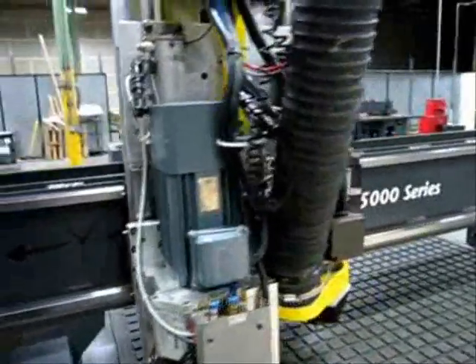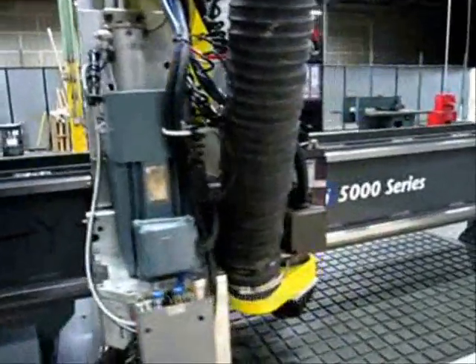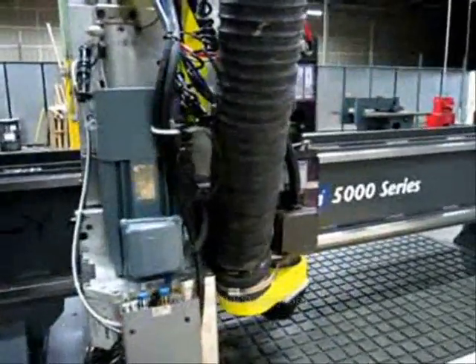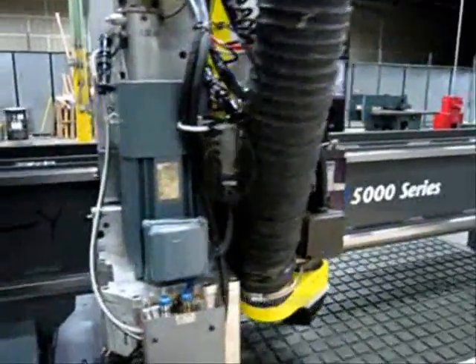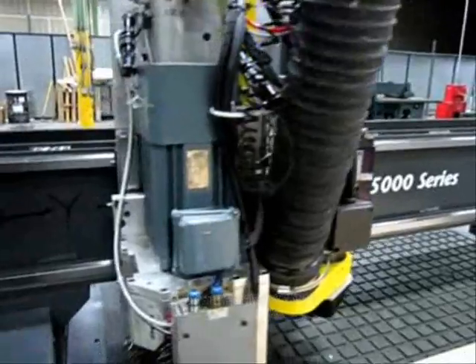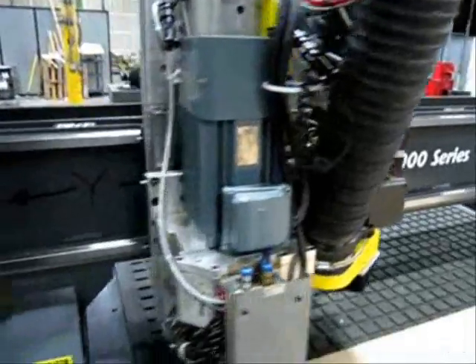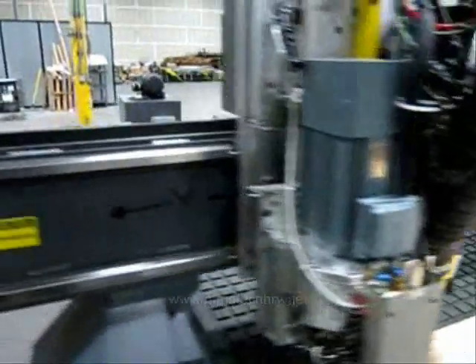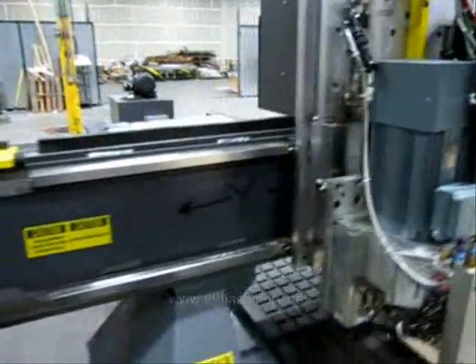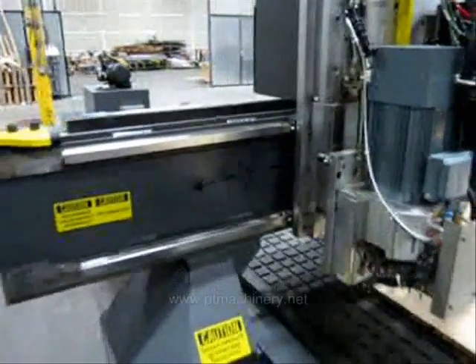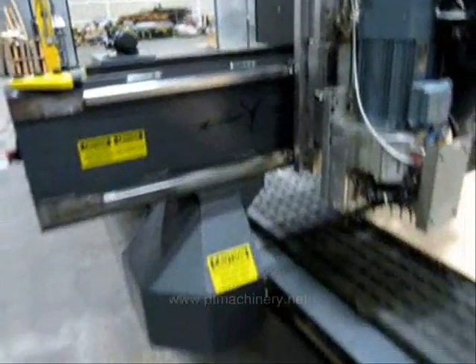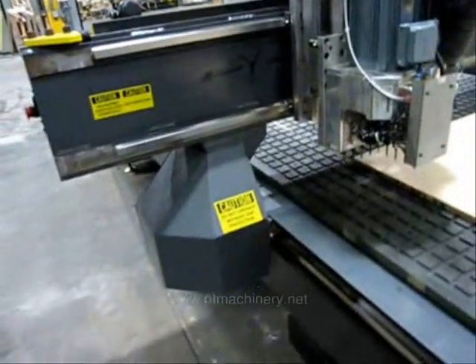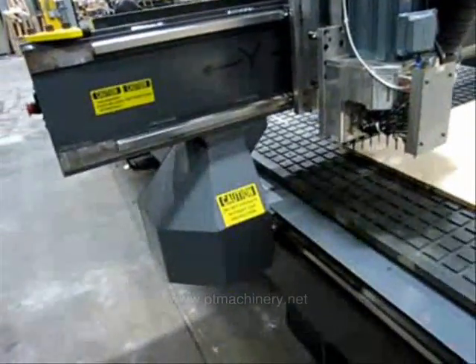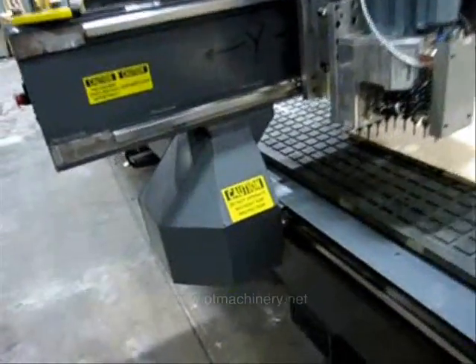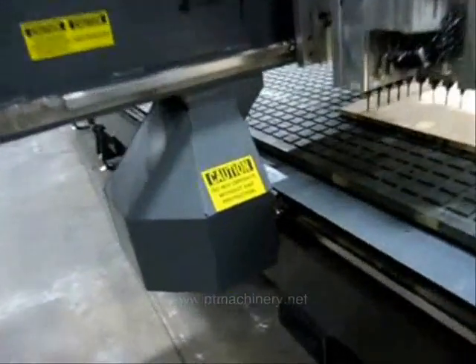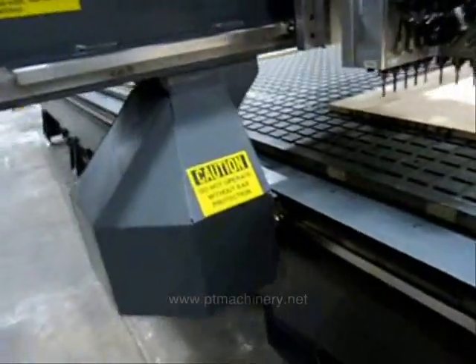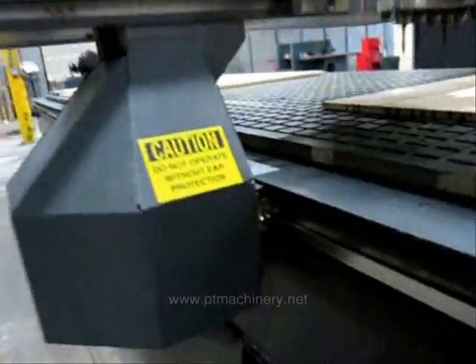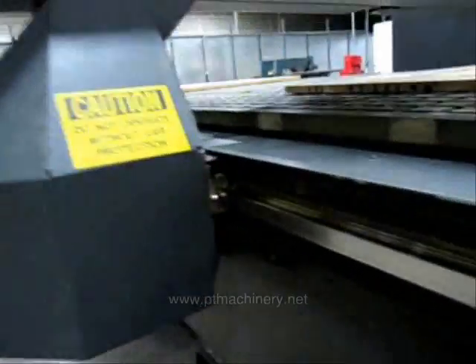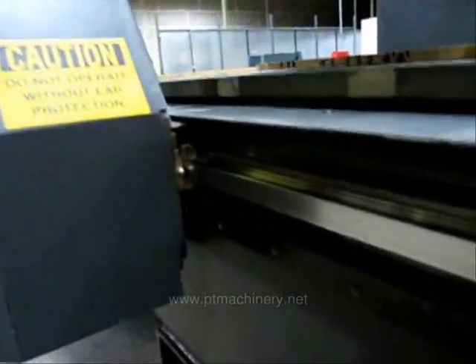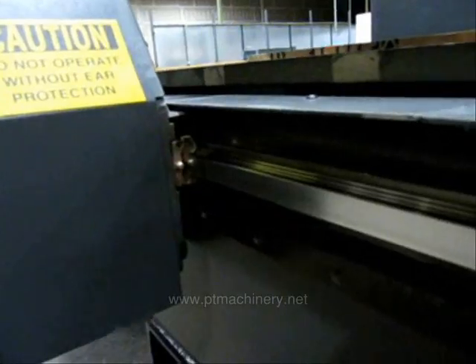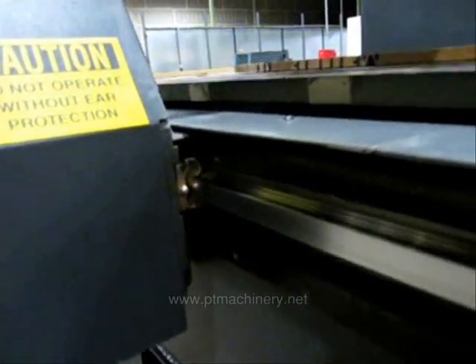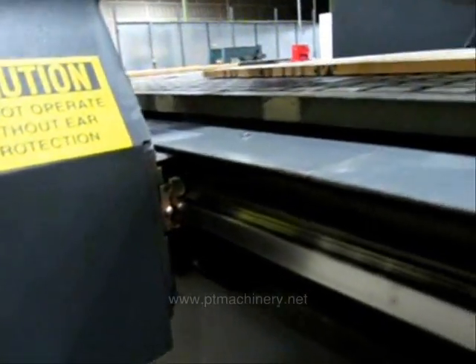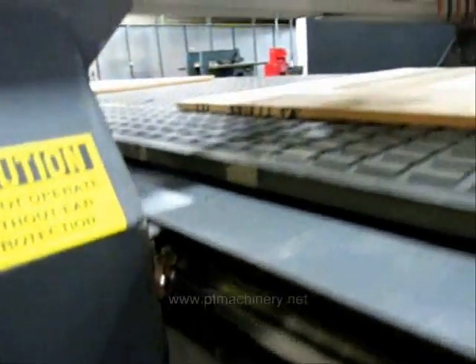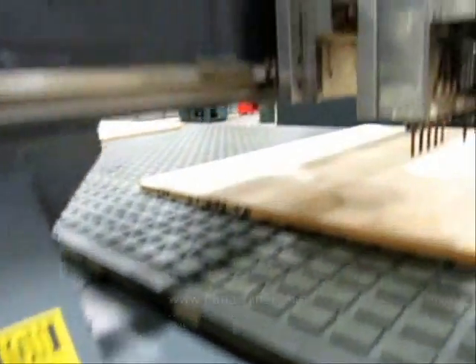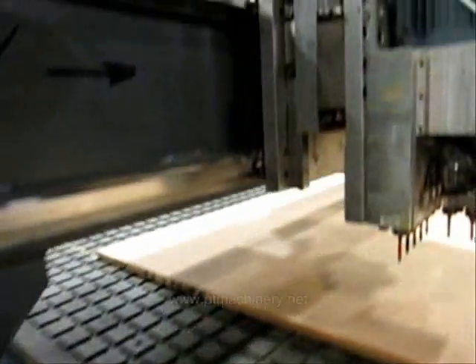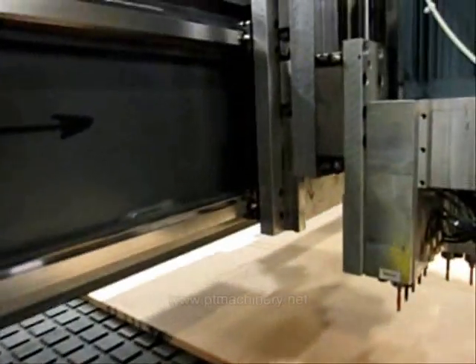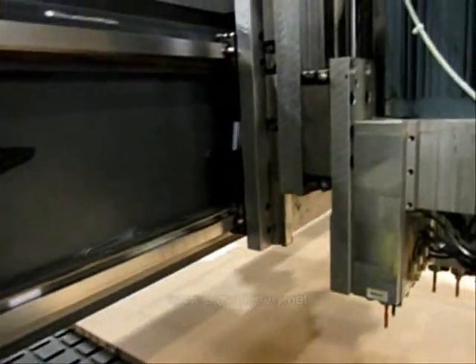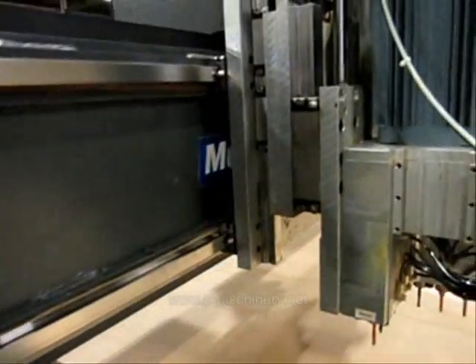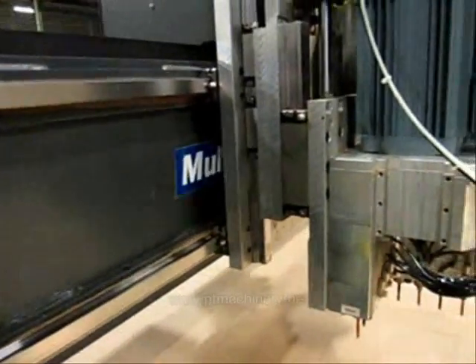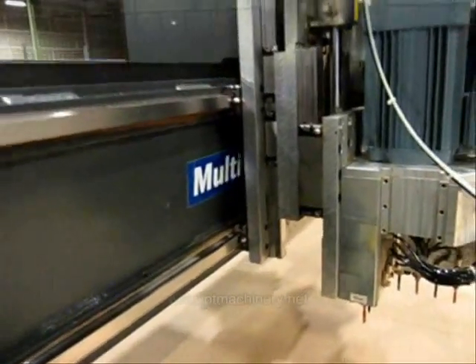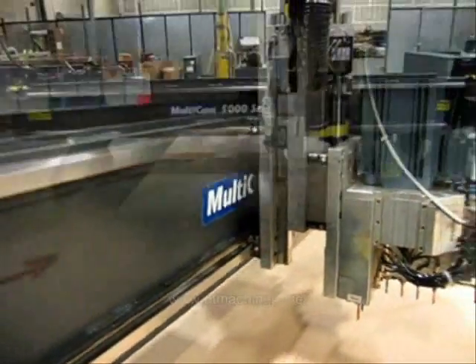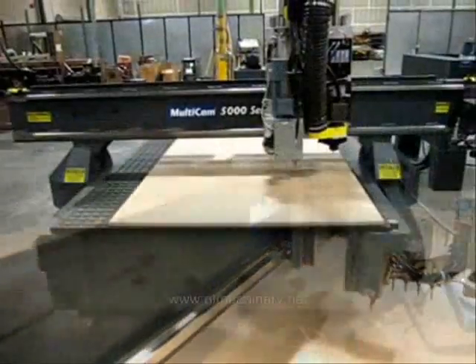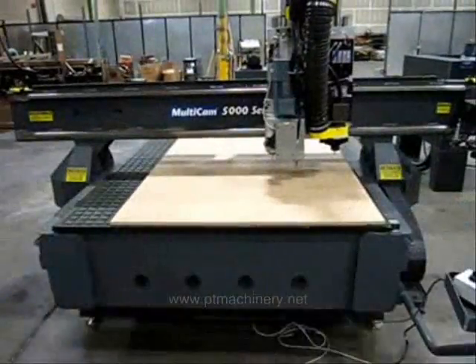This machine is commonly referred to as a 5x20, but the actual processing area is 60x241 inches, and we get full table coverage with both the spindle and the drill unit.